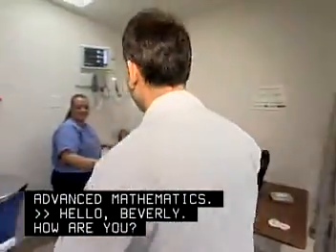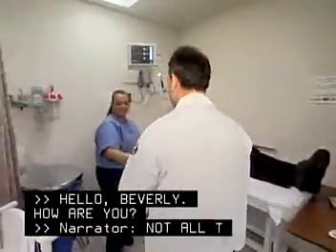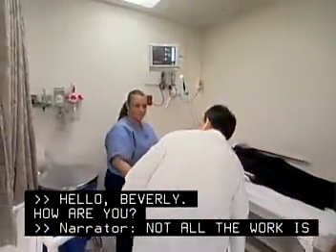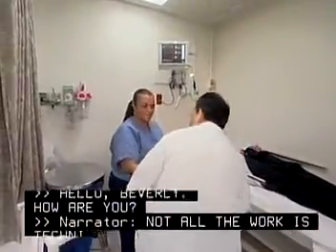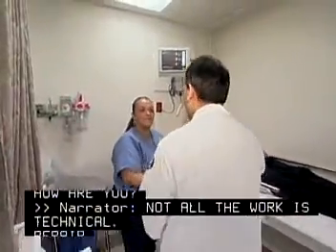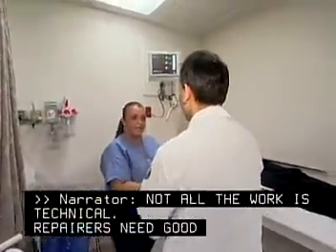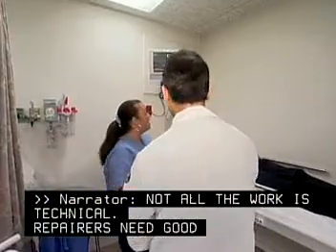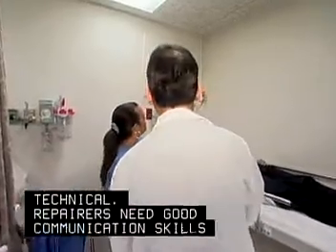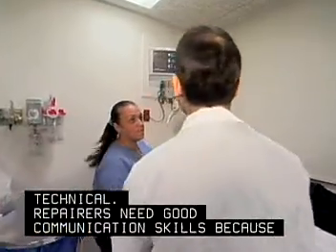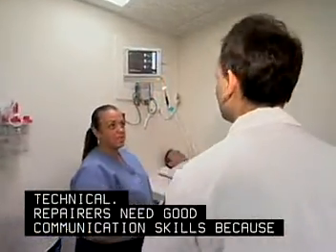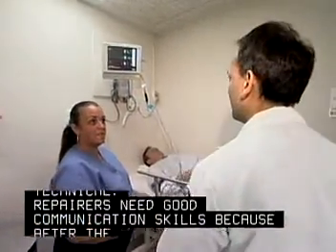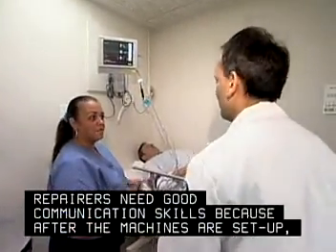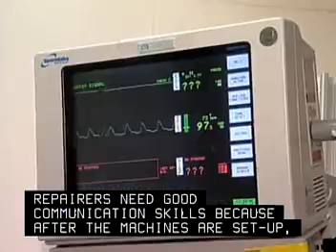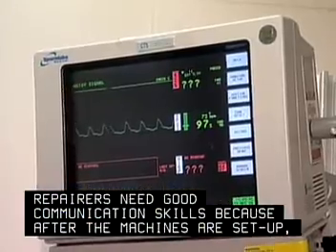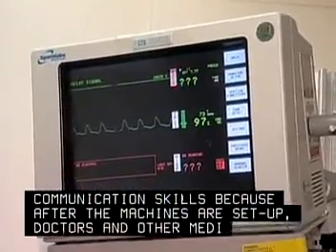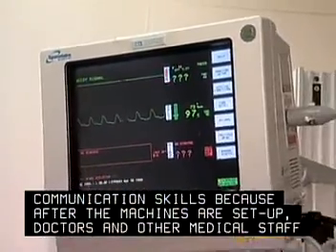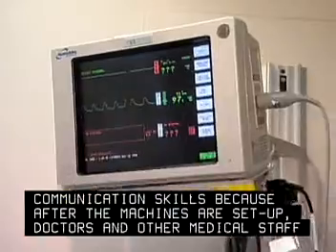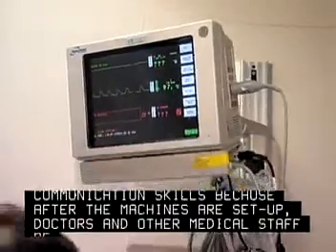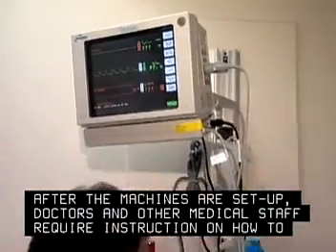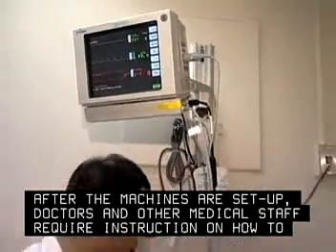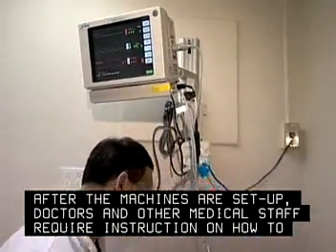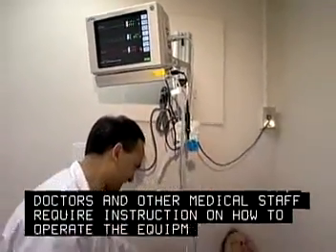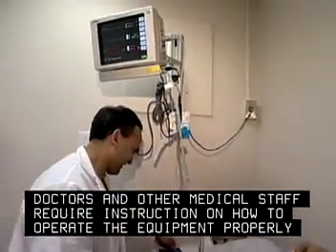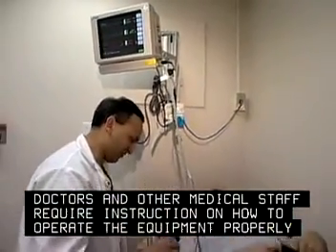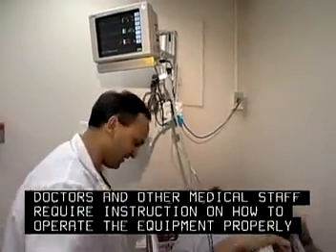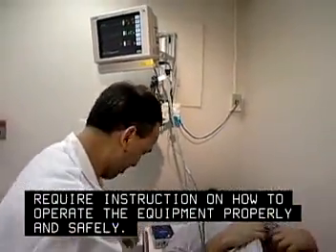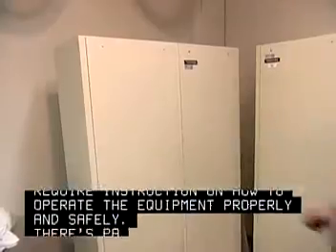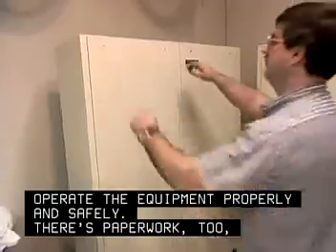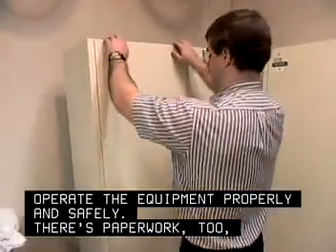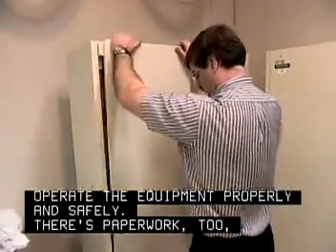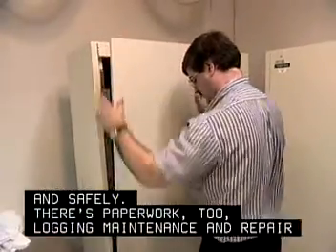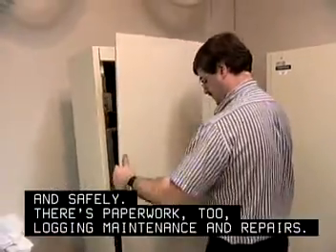Not all the work is technical. Repairers need good communication skills because after the machines are set up, doctors and other medical staff require instruction on how to operate the equipment properly and safely. There's paperwork too, logging maintenance and repairs.